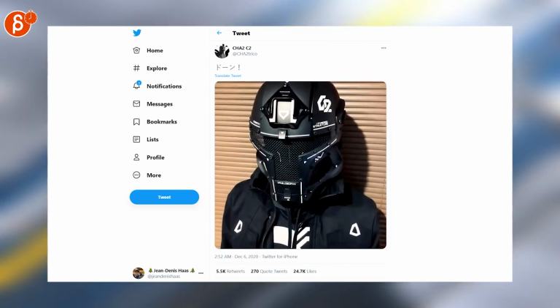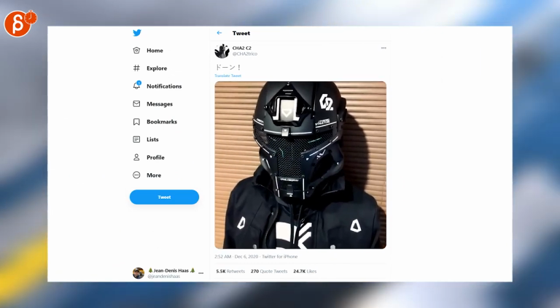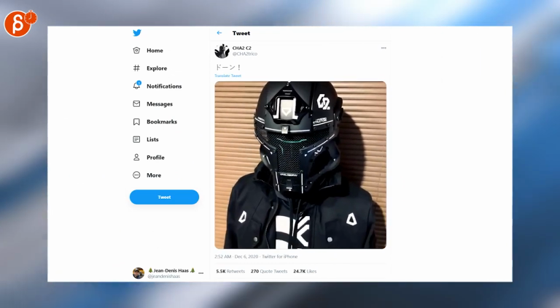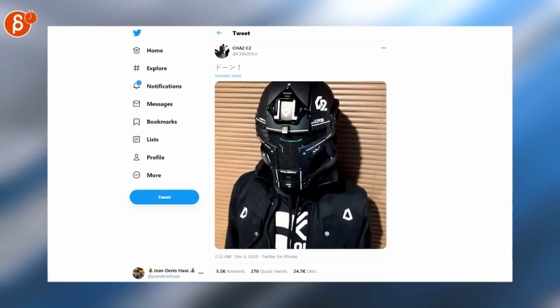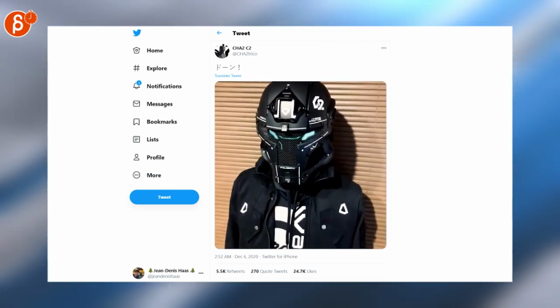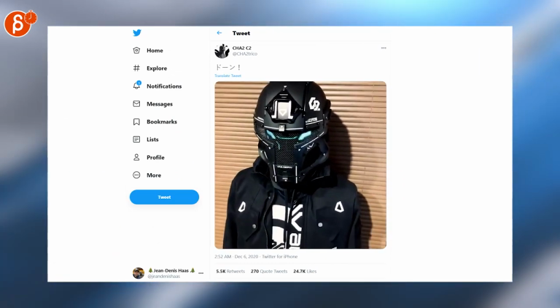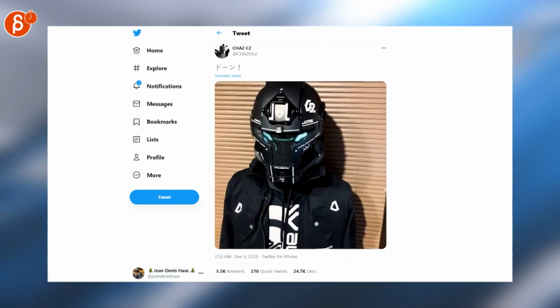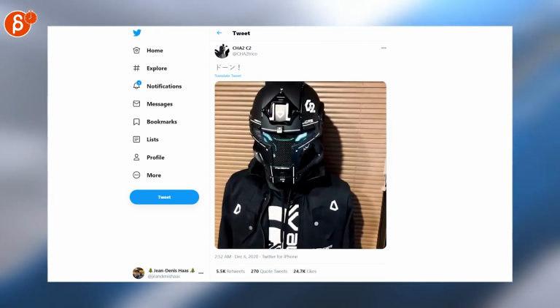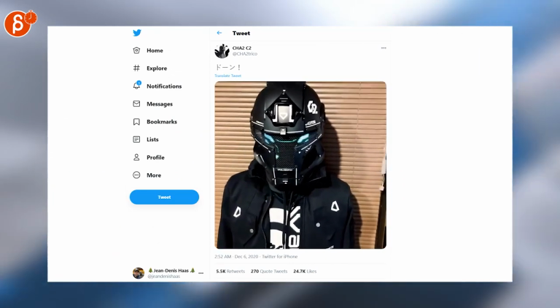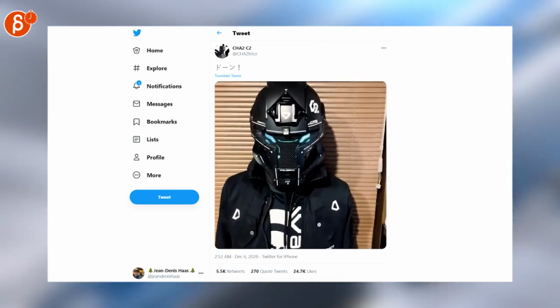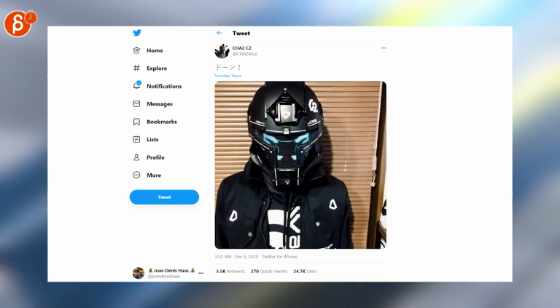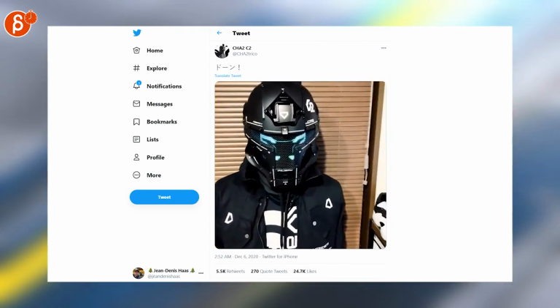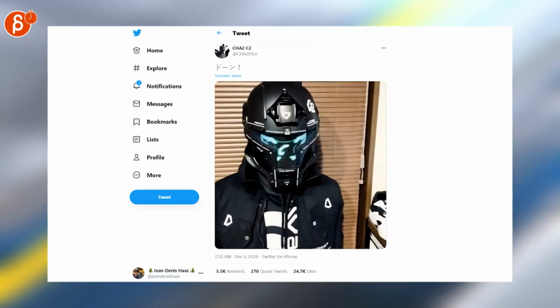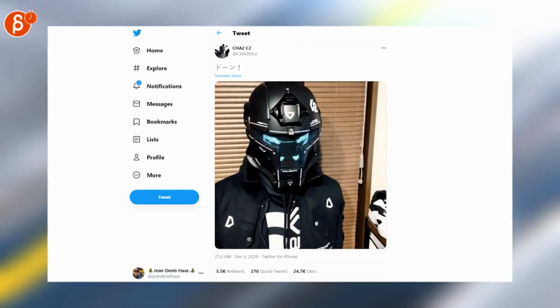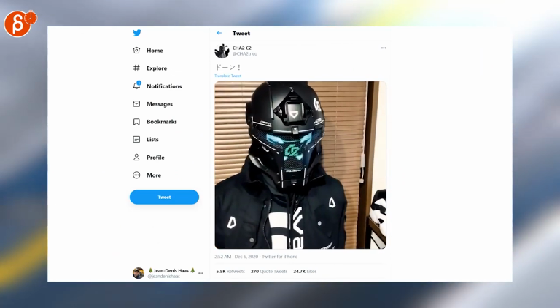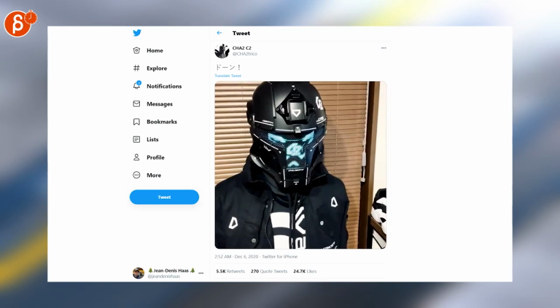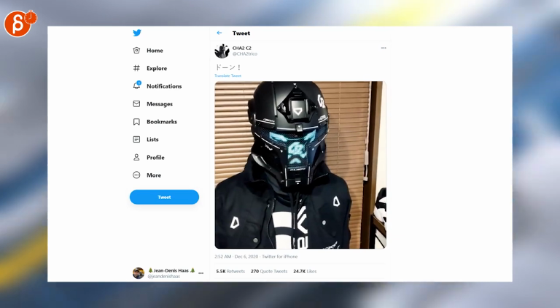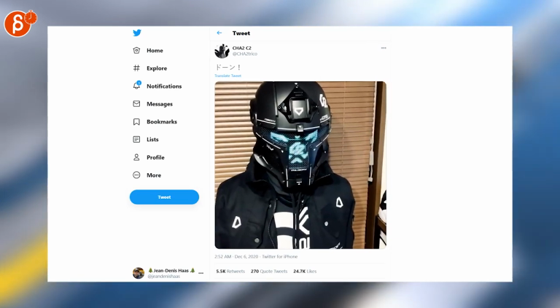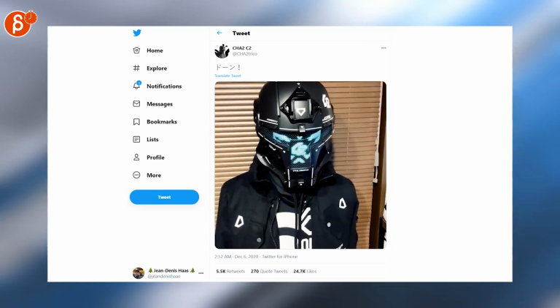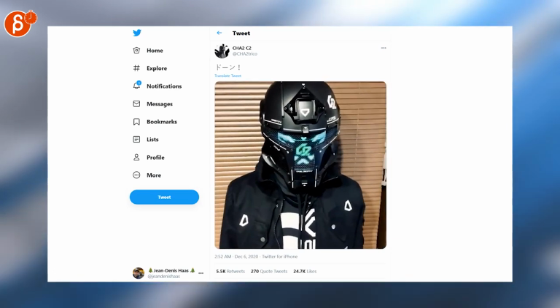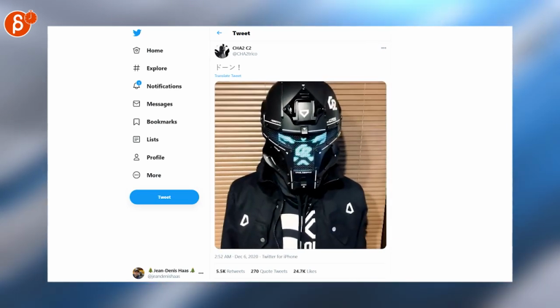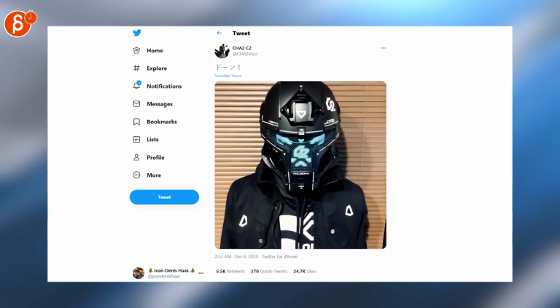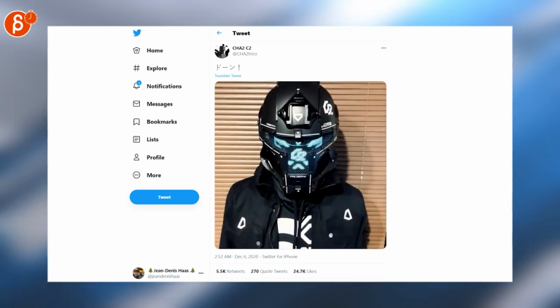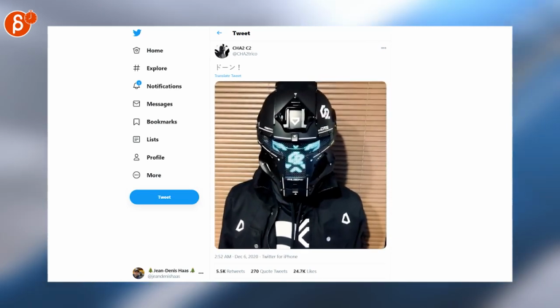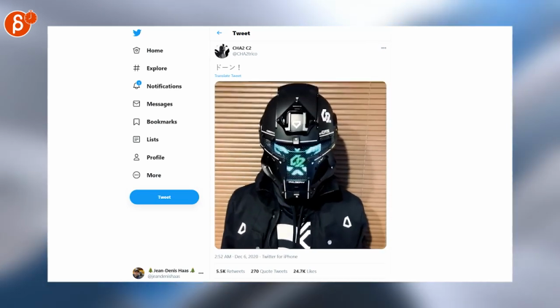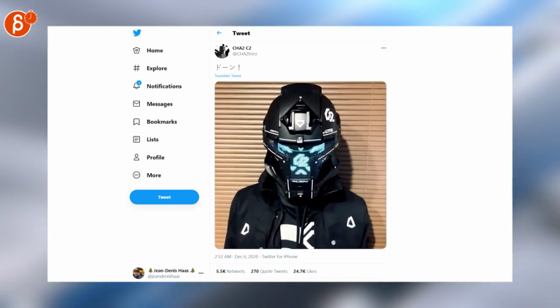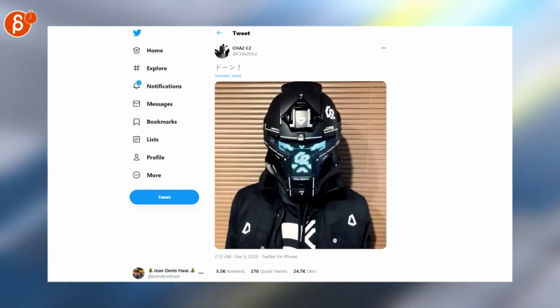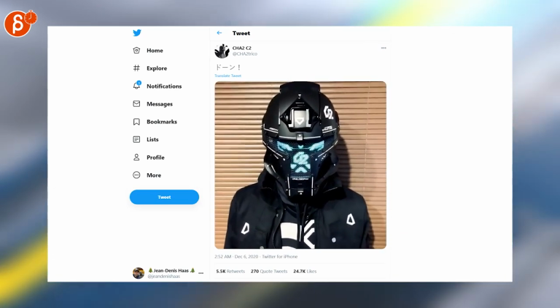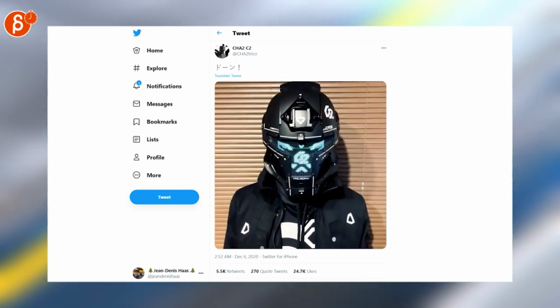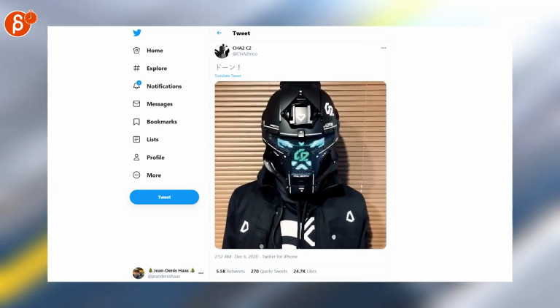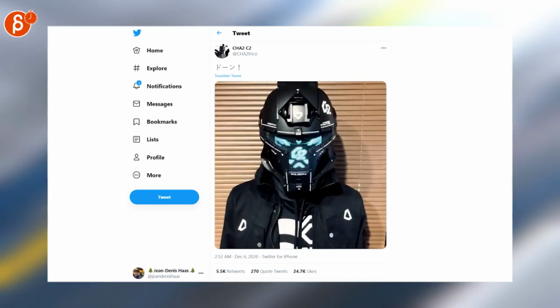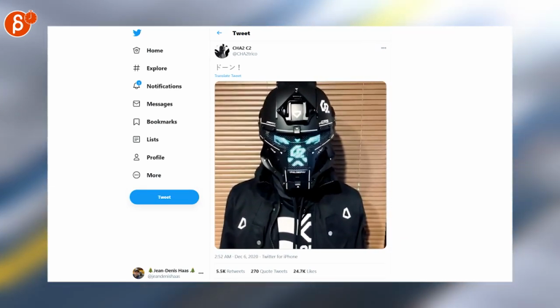Last but not least, I want to finish with this super cool helmet design with this green — I don't know what this is but I love it. And that is that for the Animation Minute. You can find me every Monday at 8 a.m. on this channel.